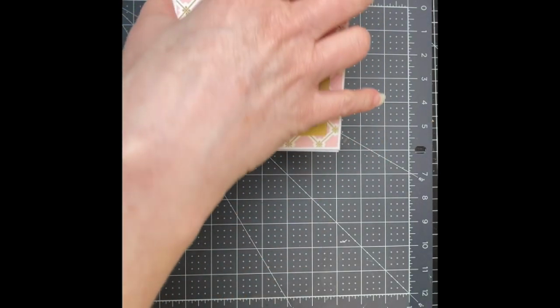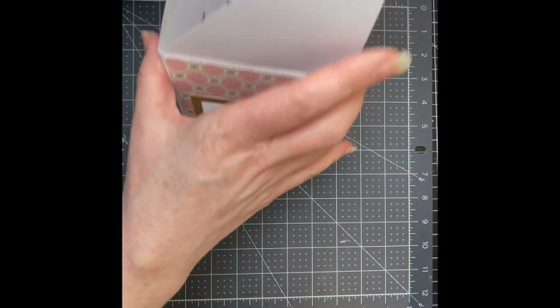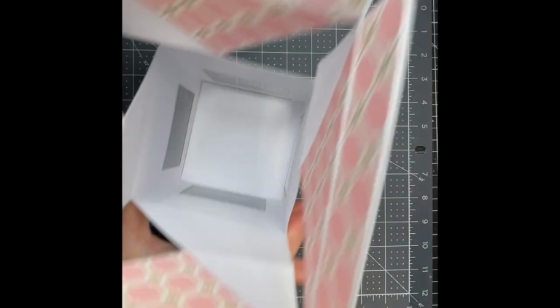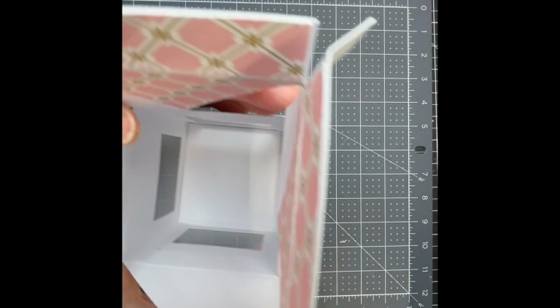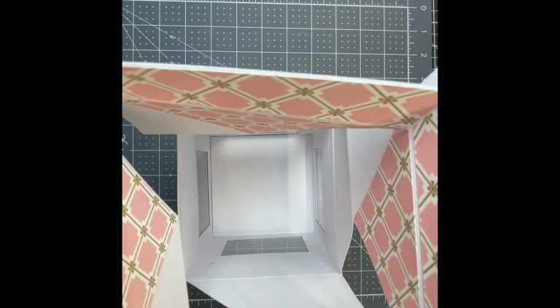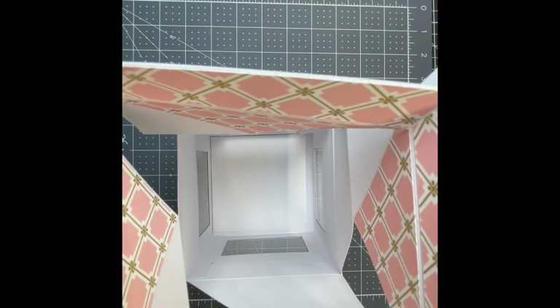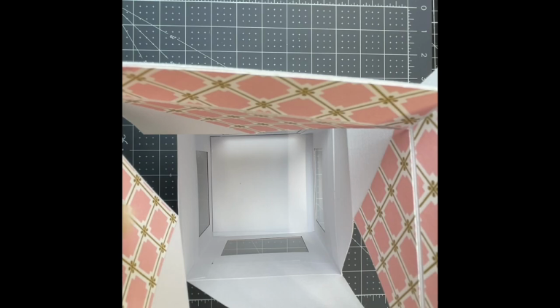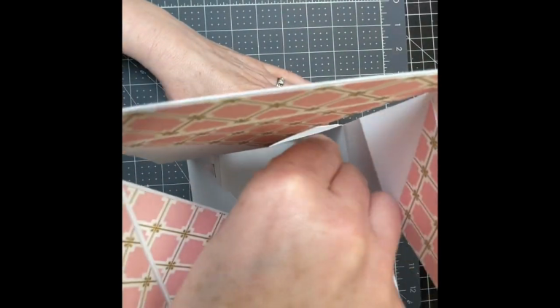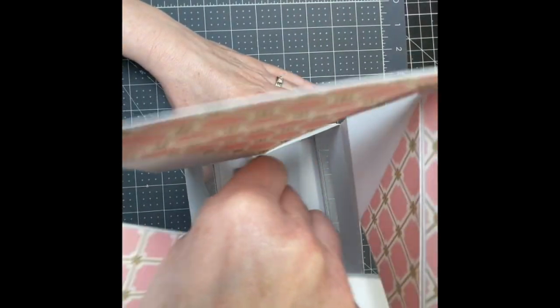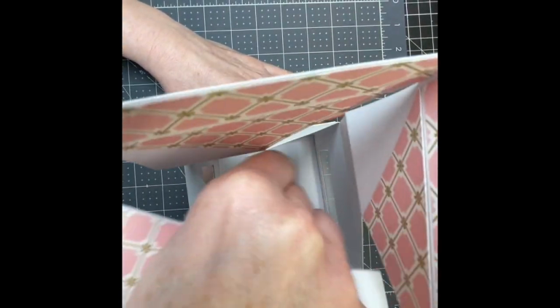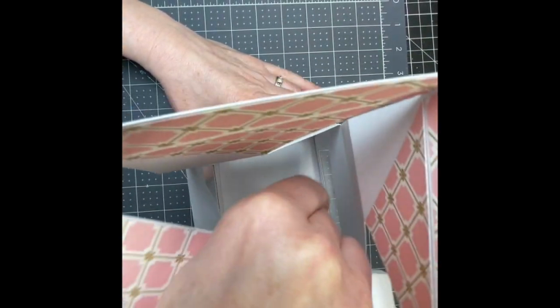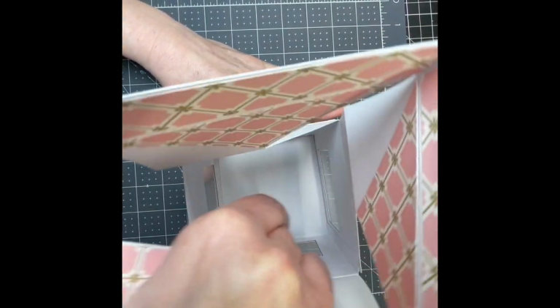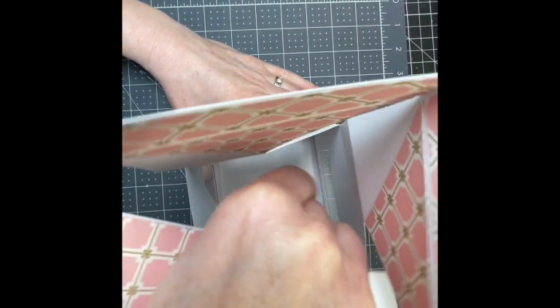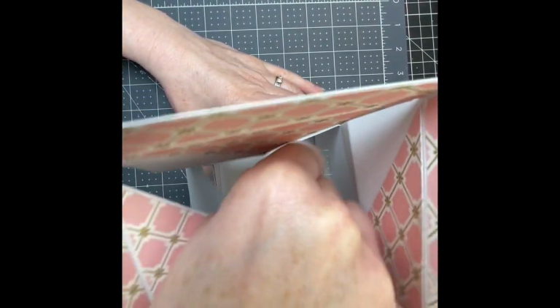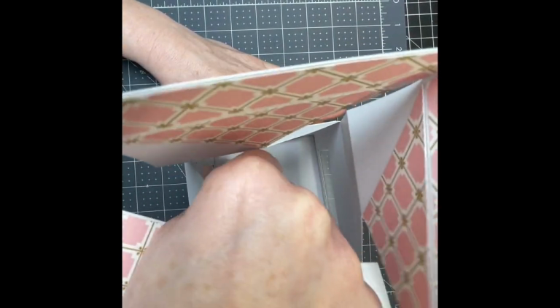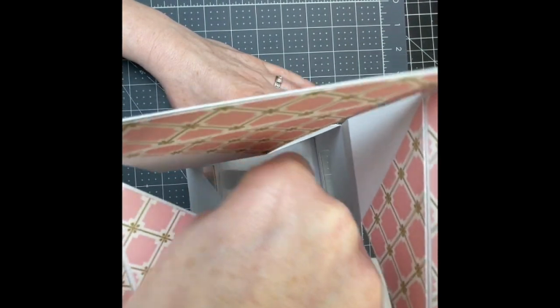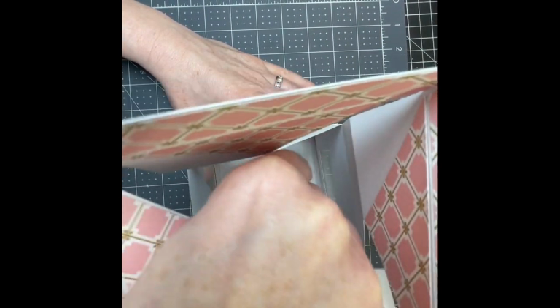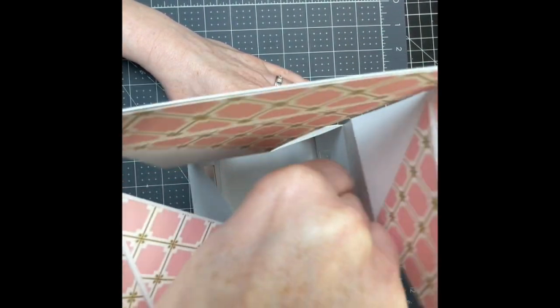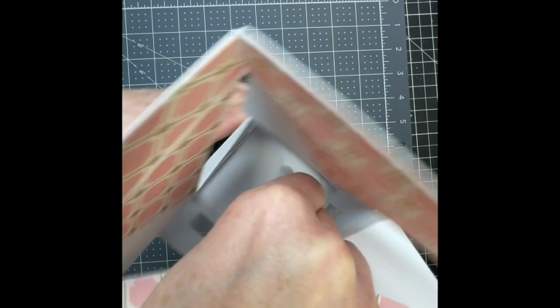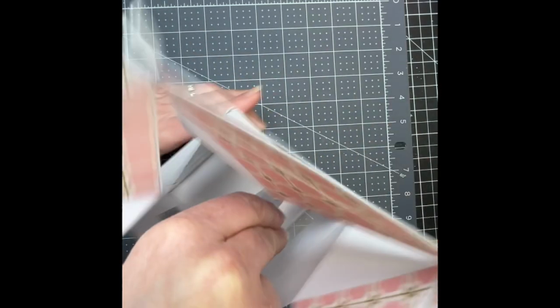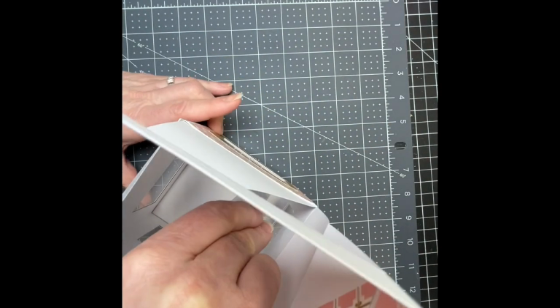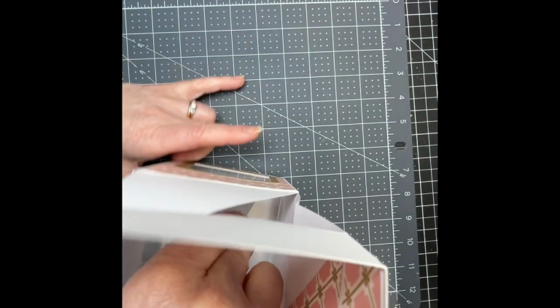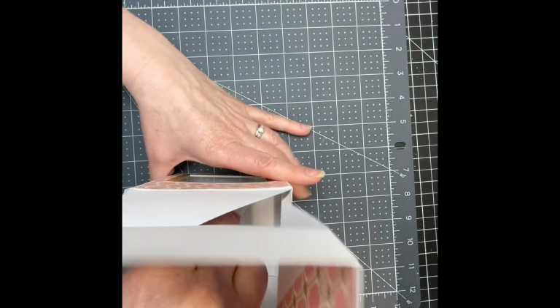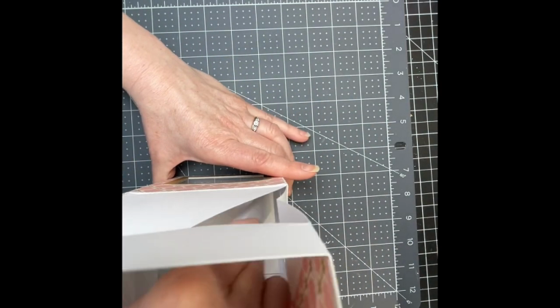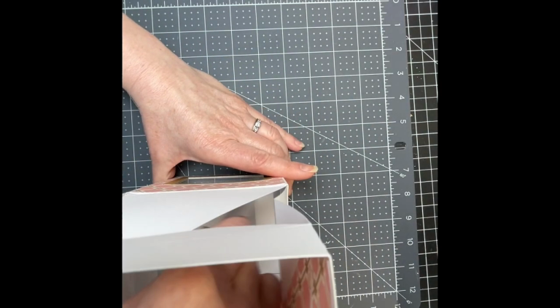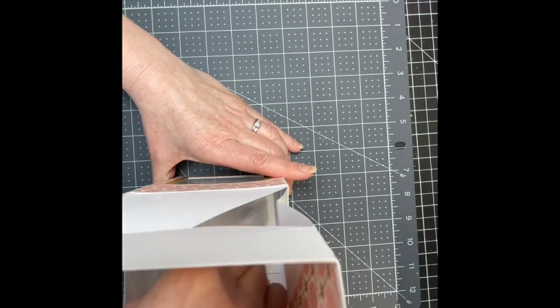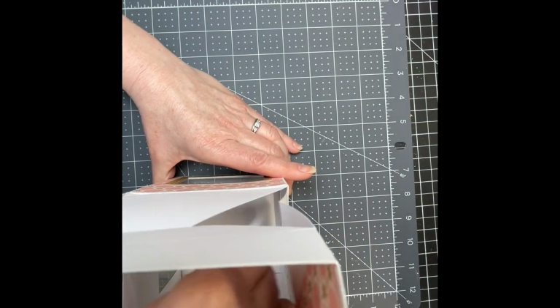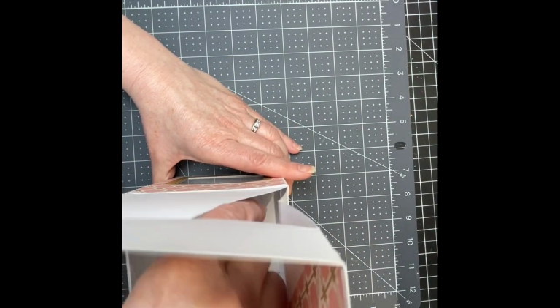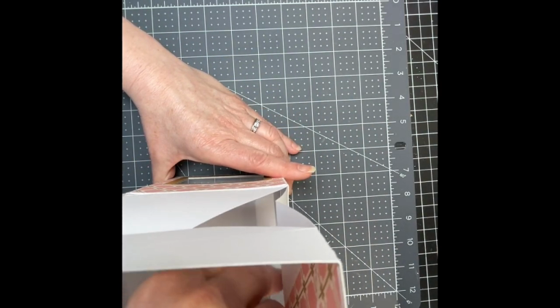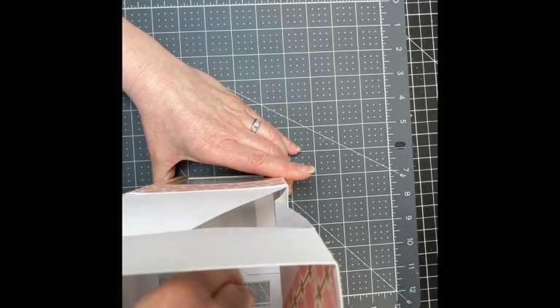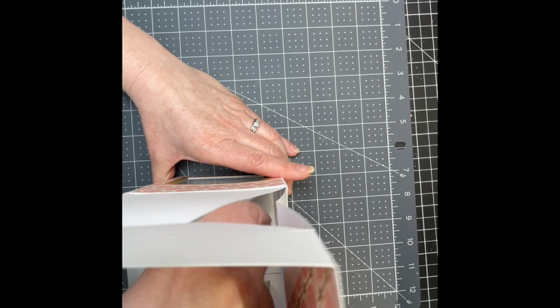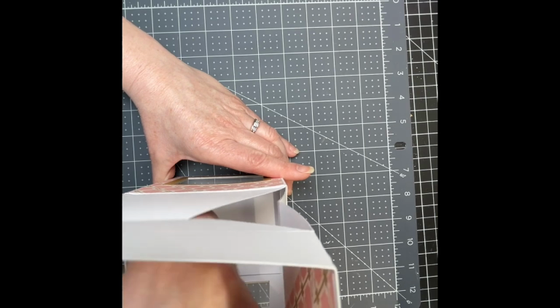I'm going to put my box right side up and go in there with my bone folder, and just spread all of that glue. I'm using my bone folder — if you don't have a bone folder, you can use a ruler or something with a nice, clean, straight edge.